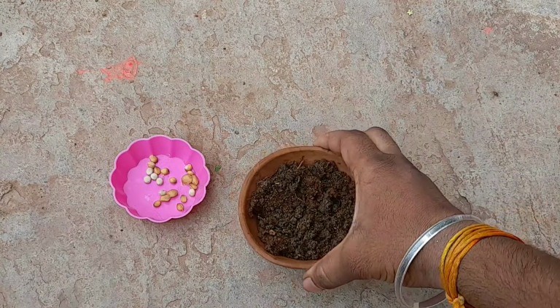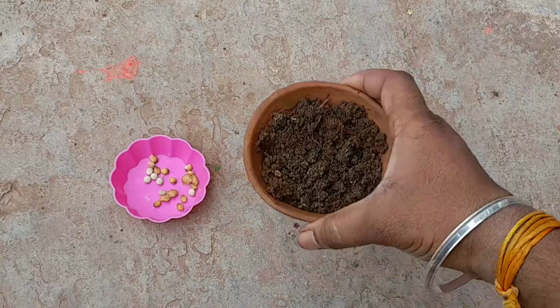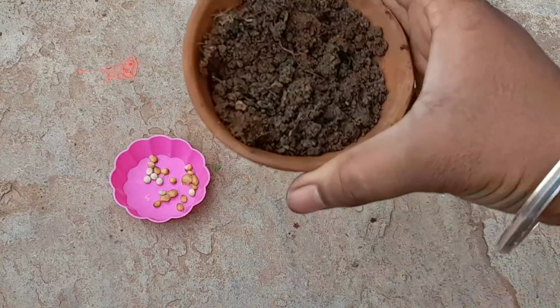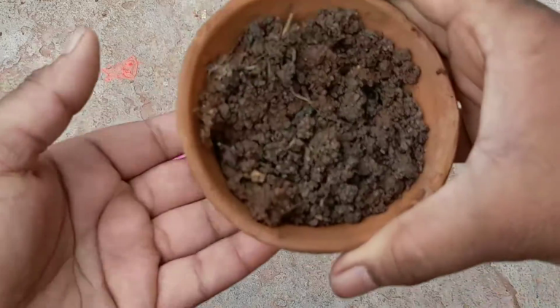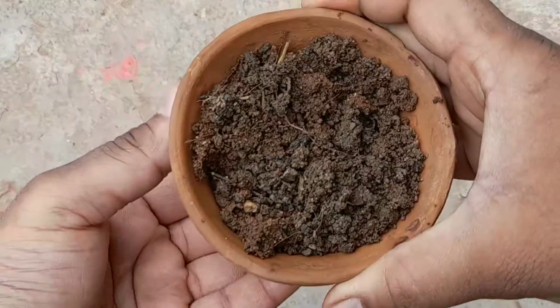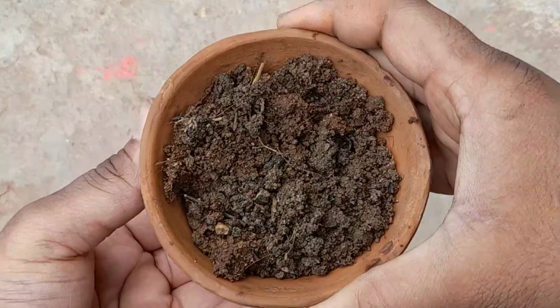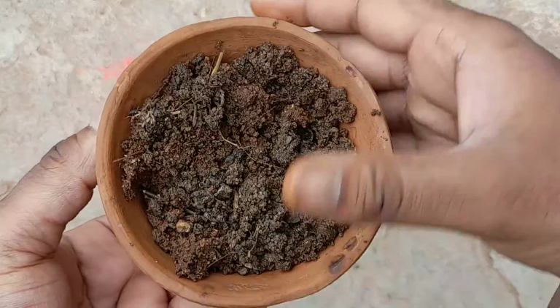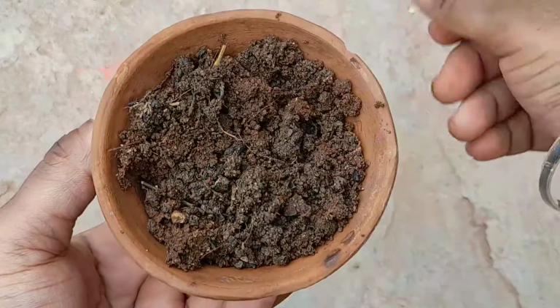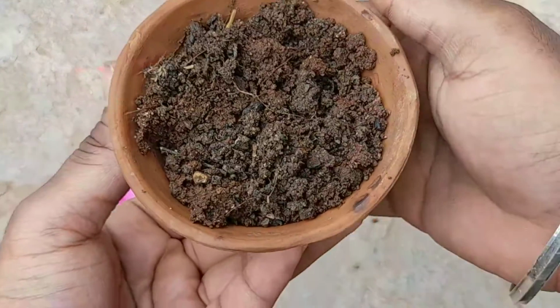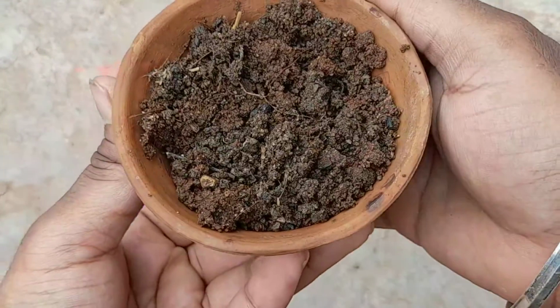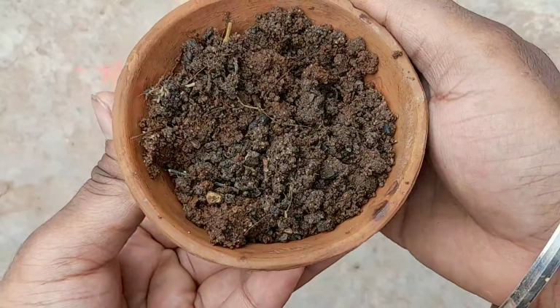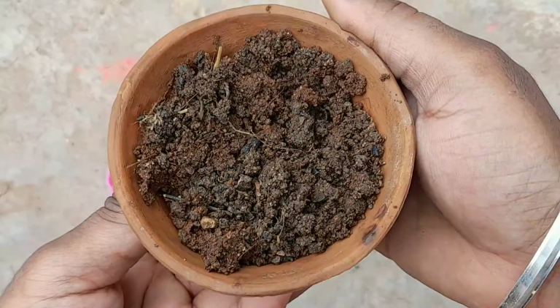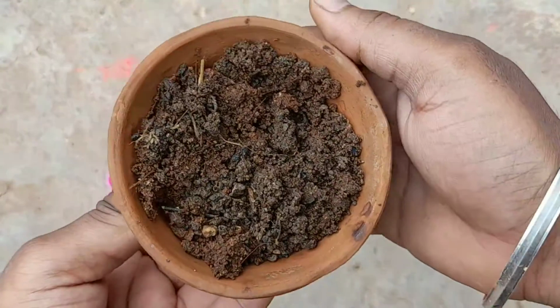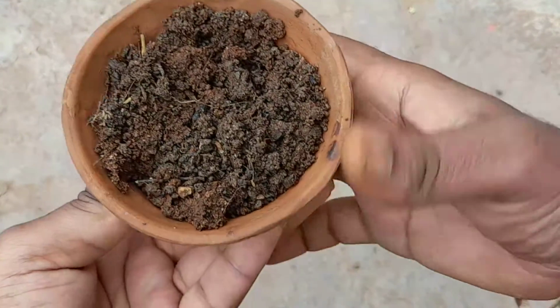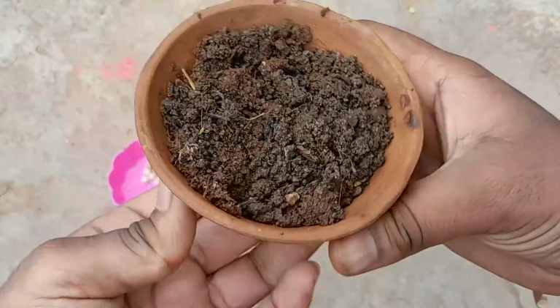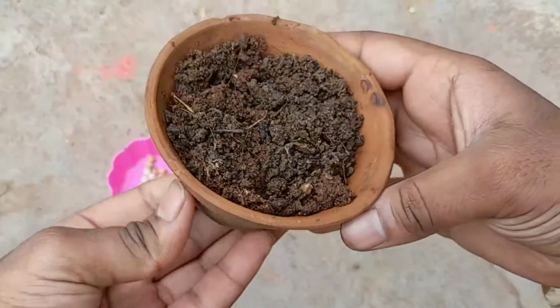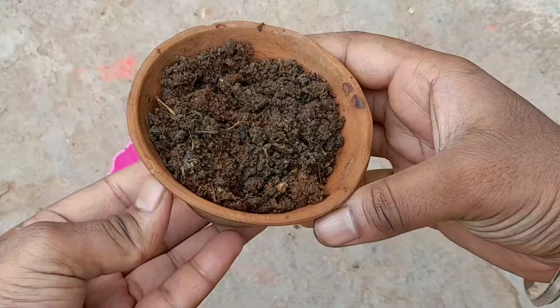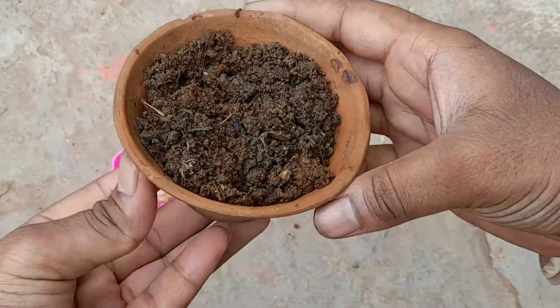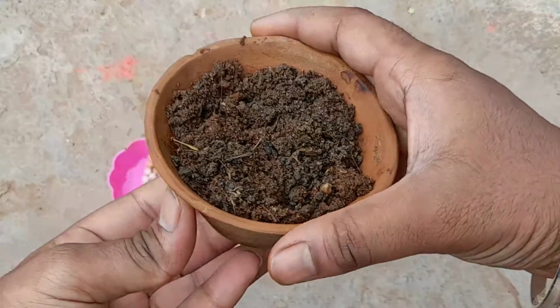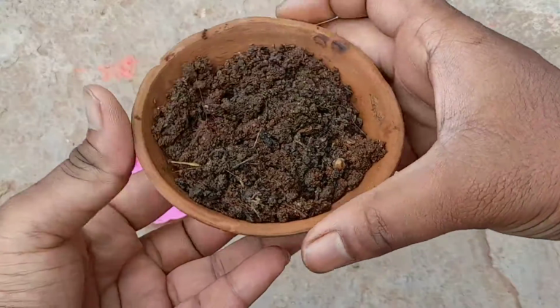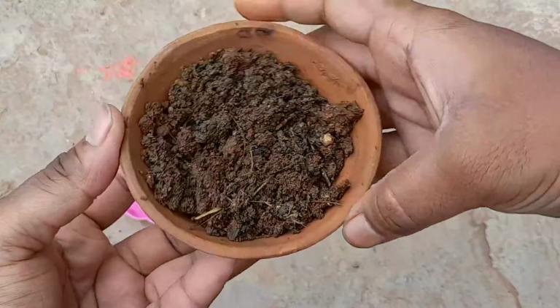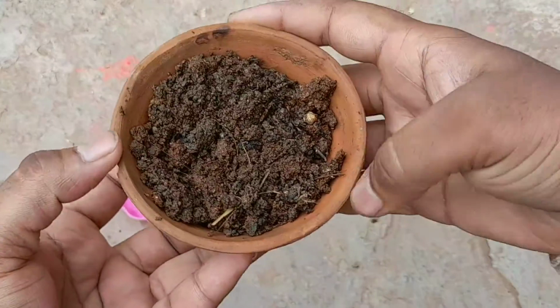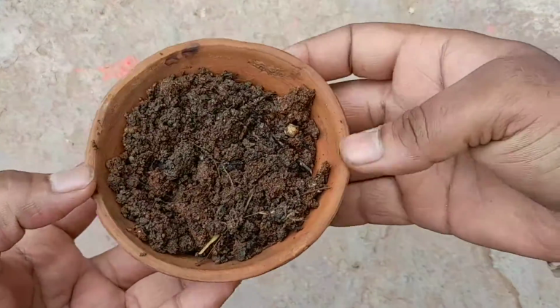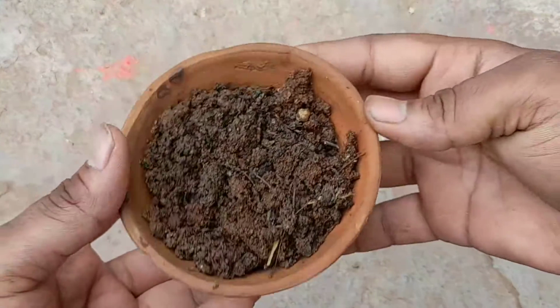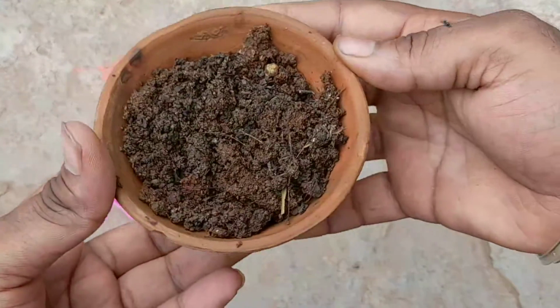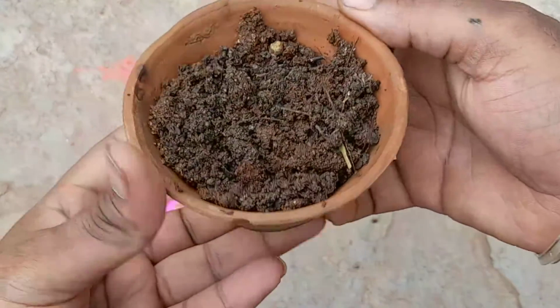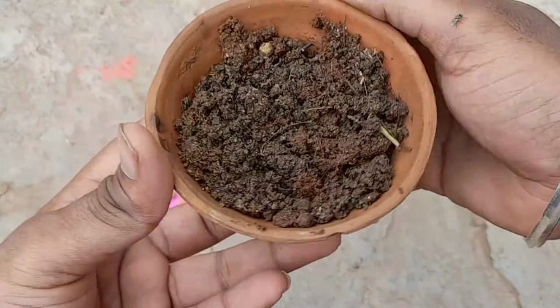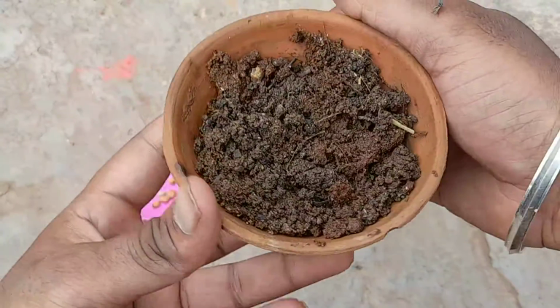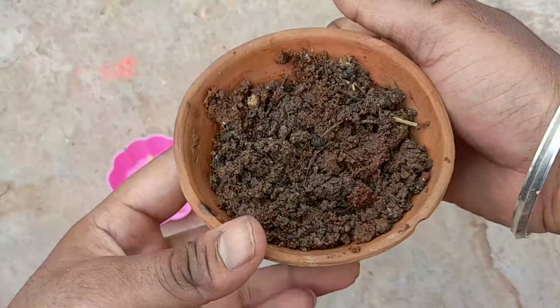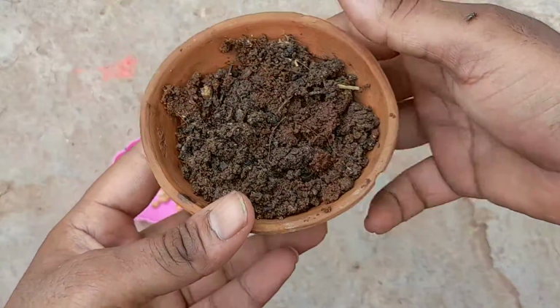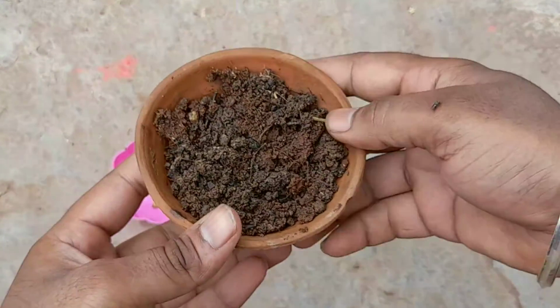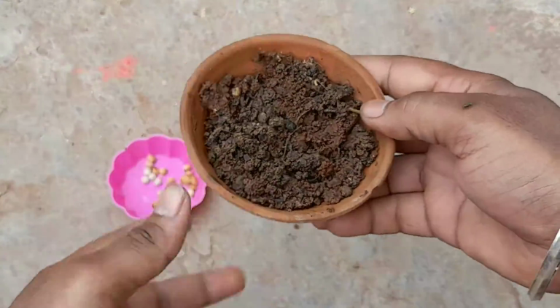Now let's talk about the soil mixture I am going to use to grow the seeds of wood apple. This soil consists of 50 percent garden soil and 50 percent coco peat.